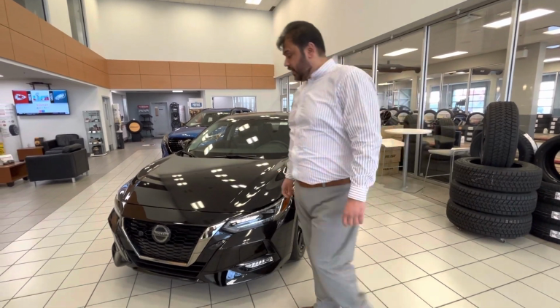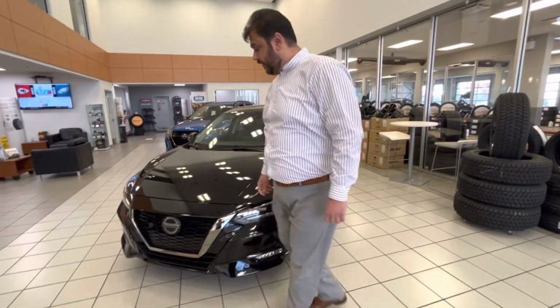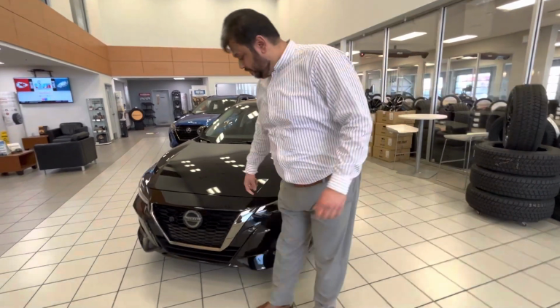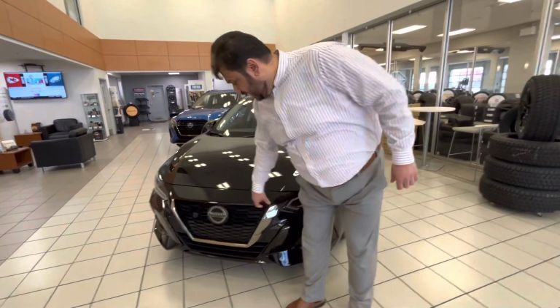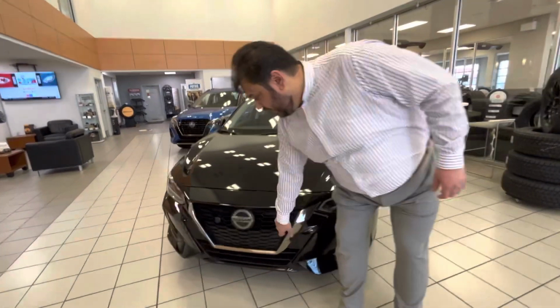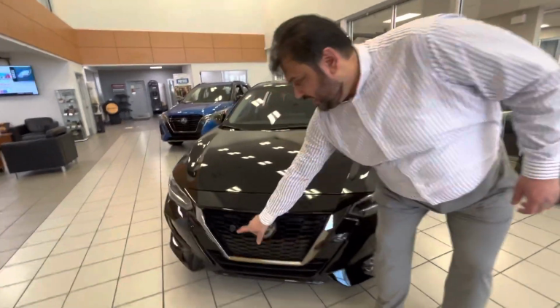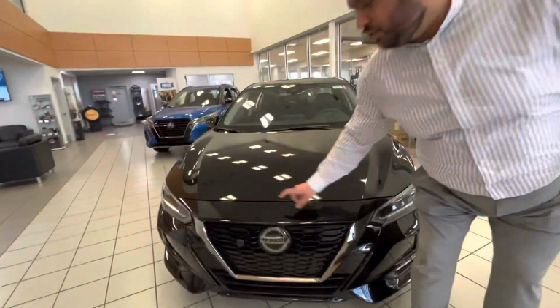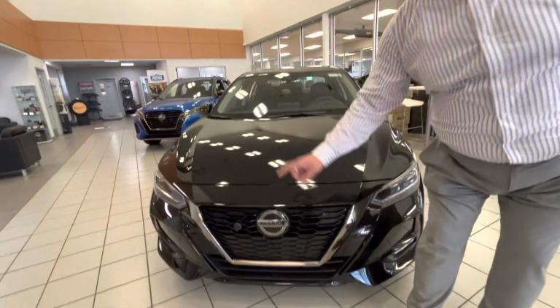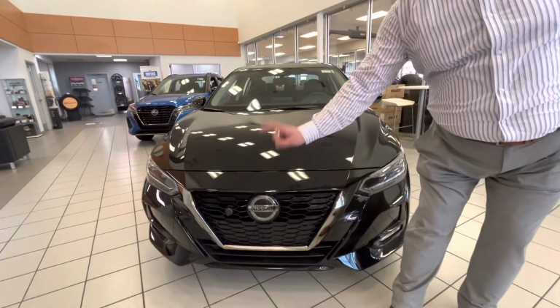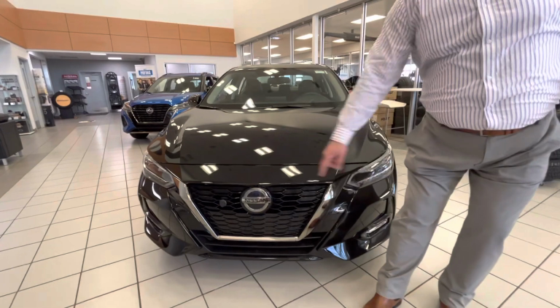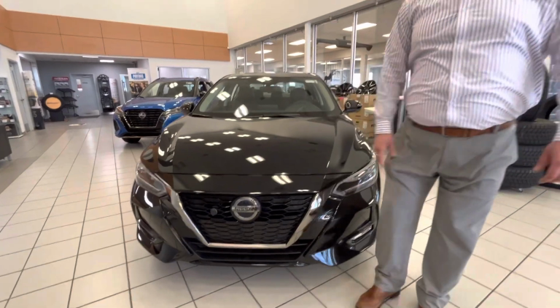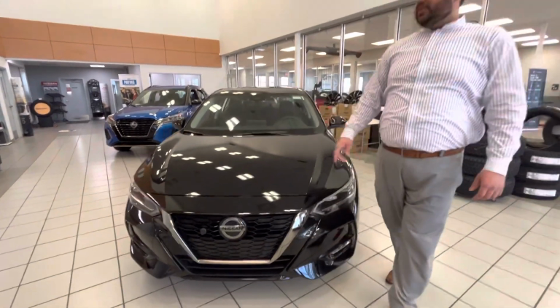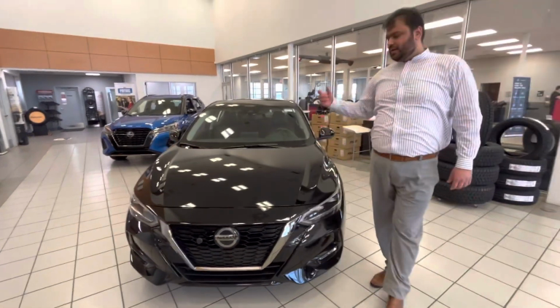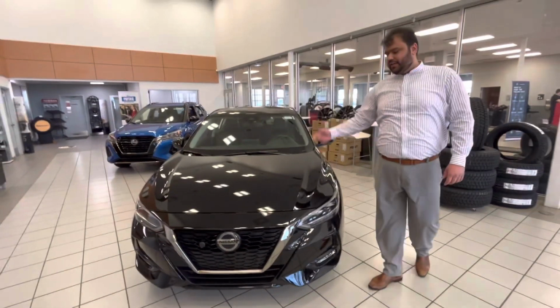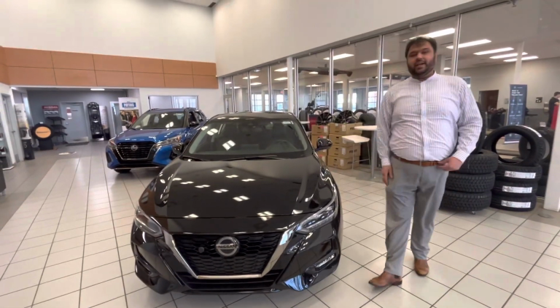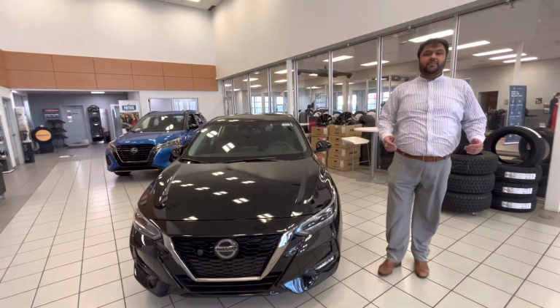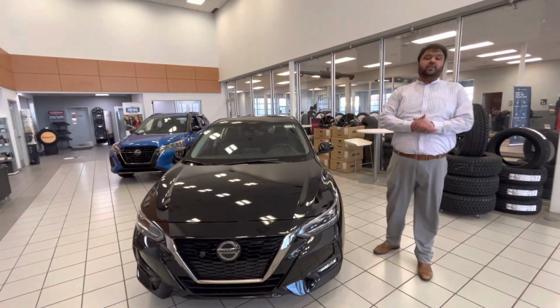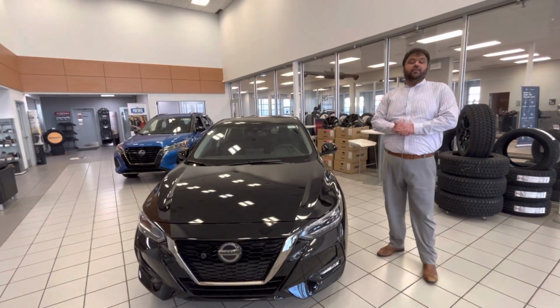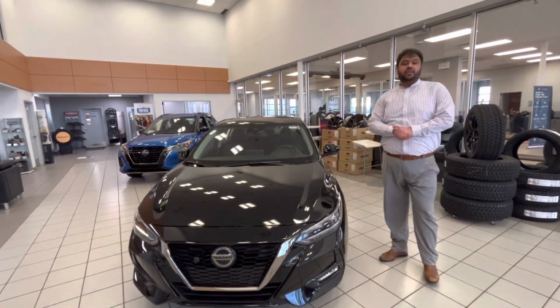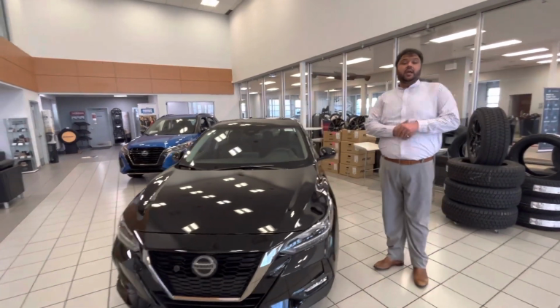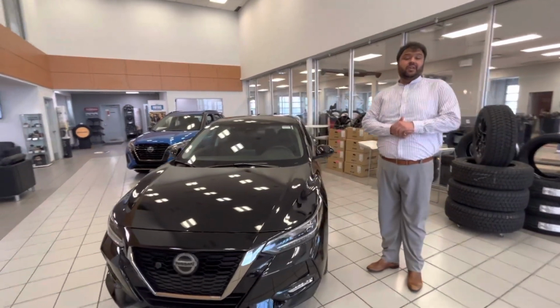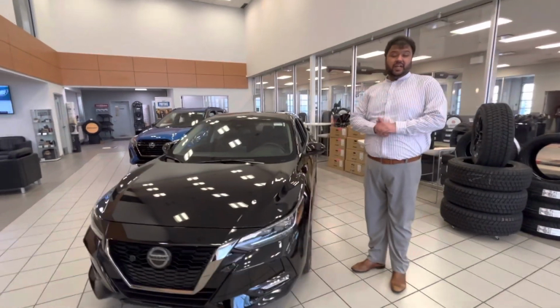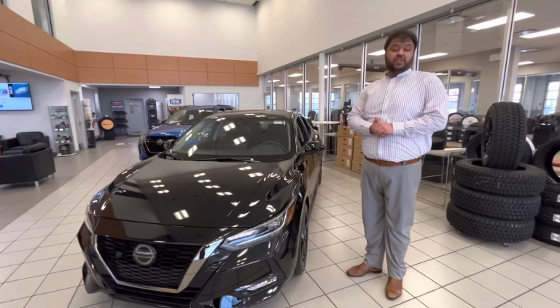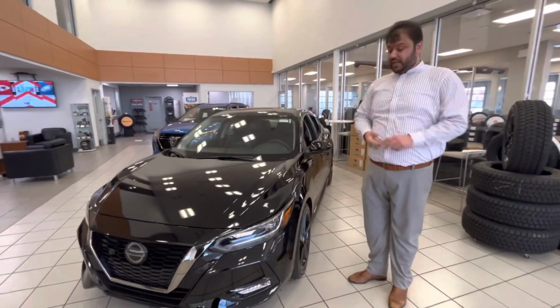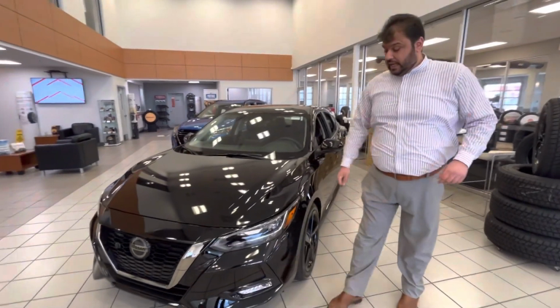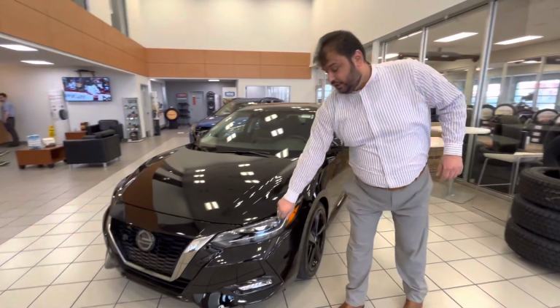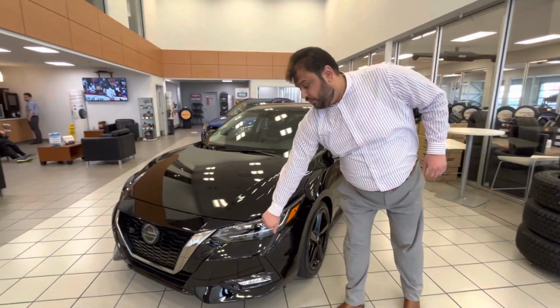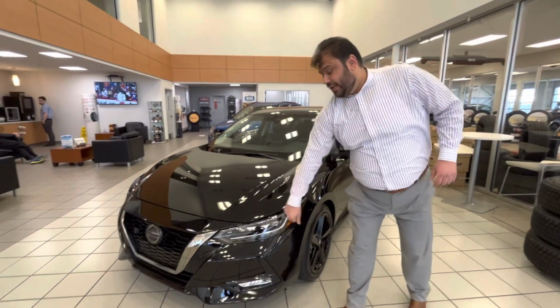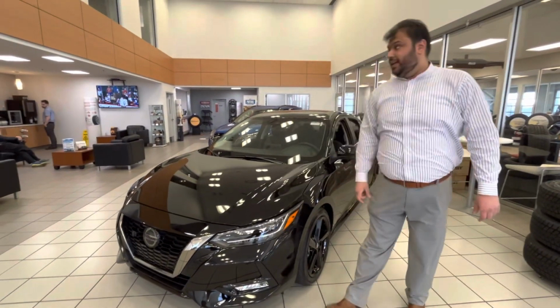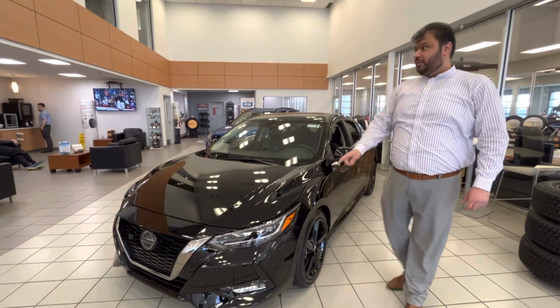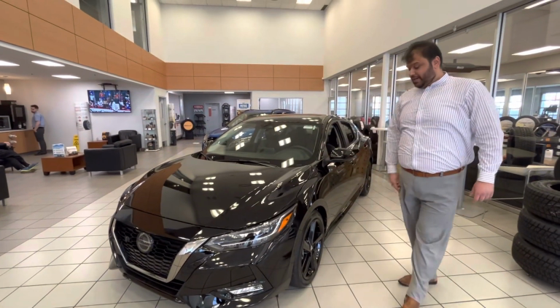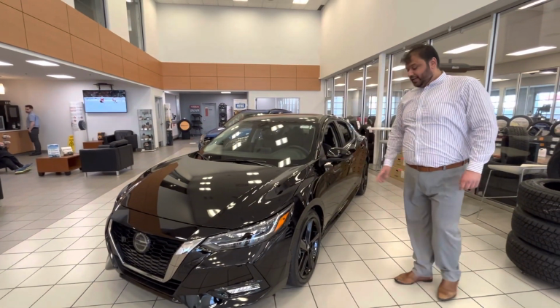We'll start from the front here. You get your nice V-Motion grille, block heater already installed. Underneath the hood you get a very powerful yet fuel-efficient two-liter four-cylinder engine. Shatterproof LED headlights along with your daytime running lights.